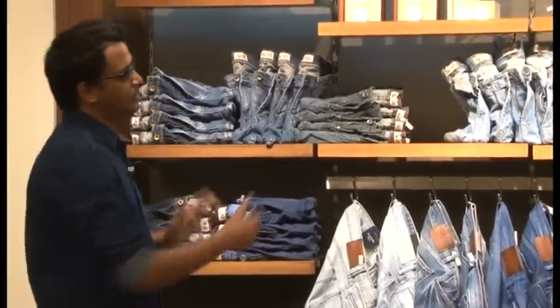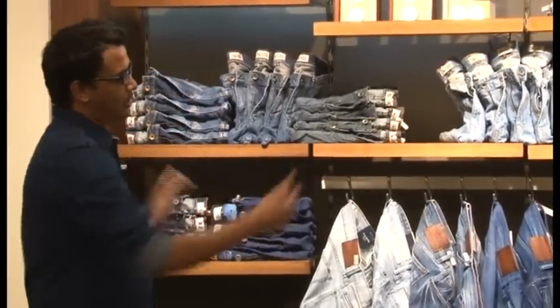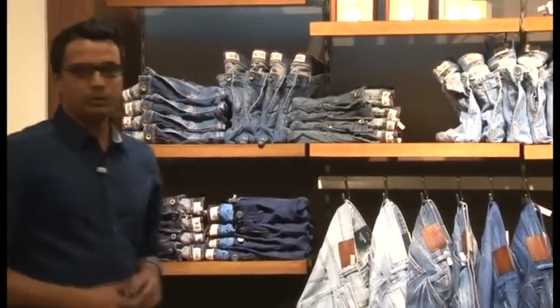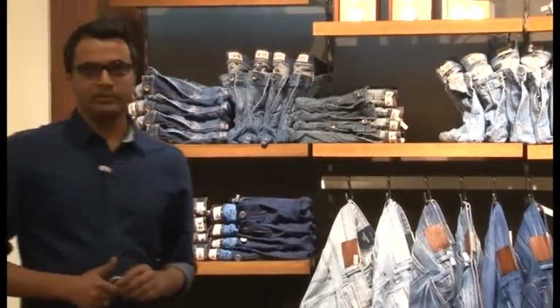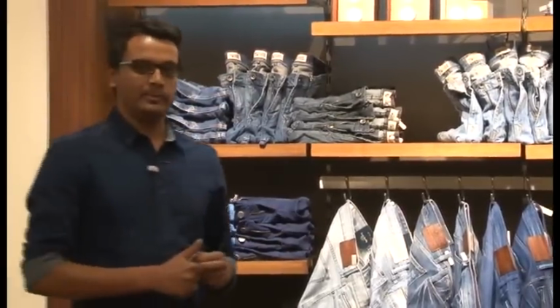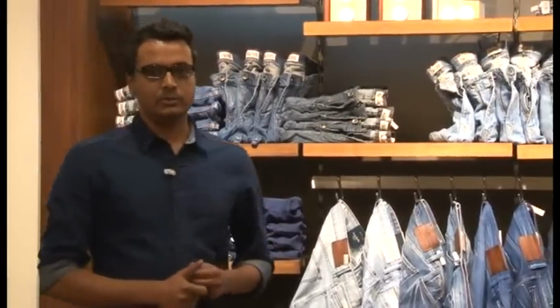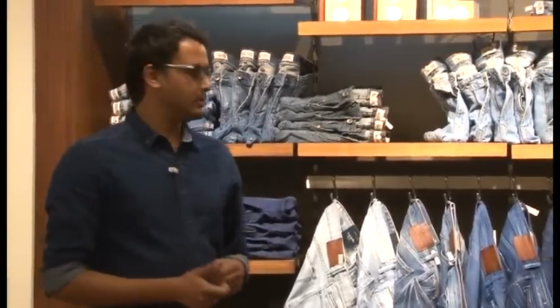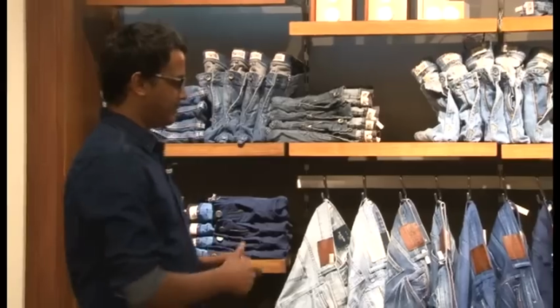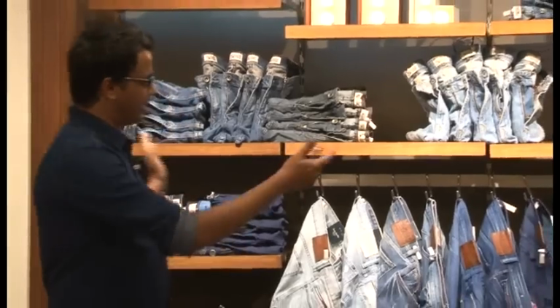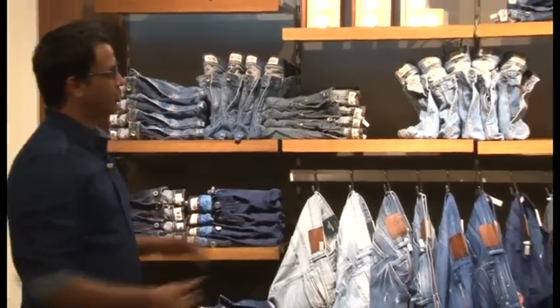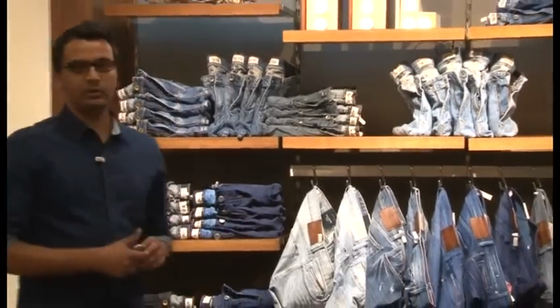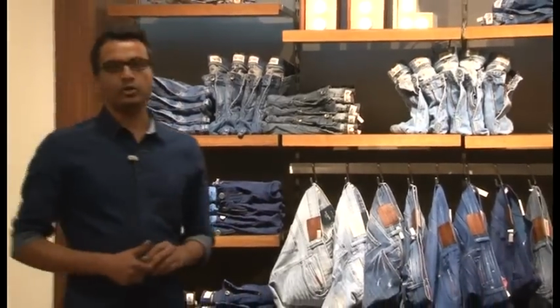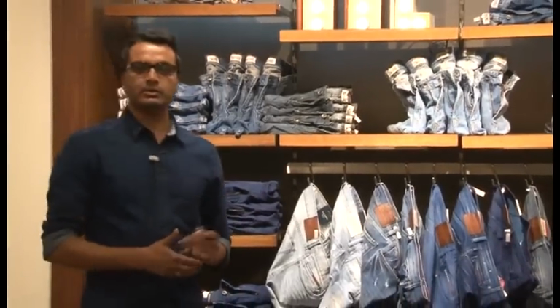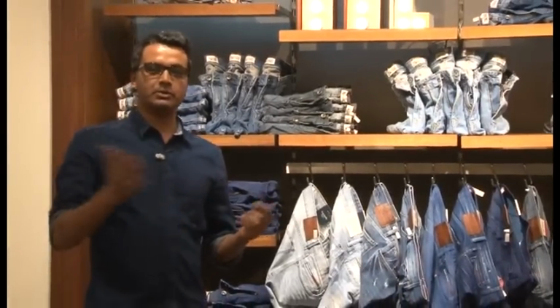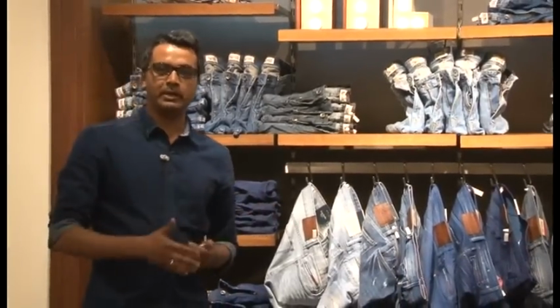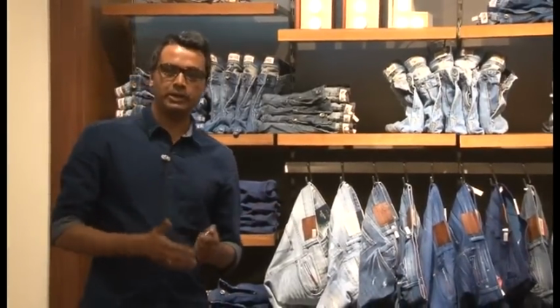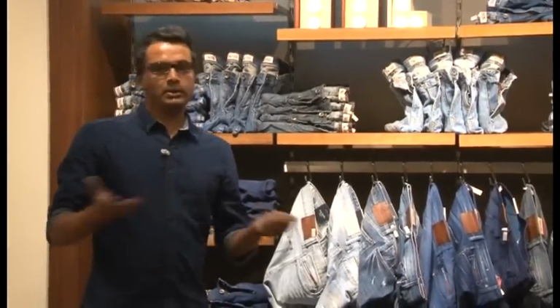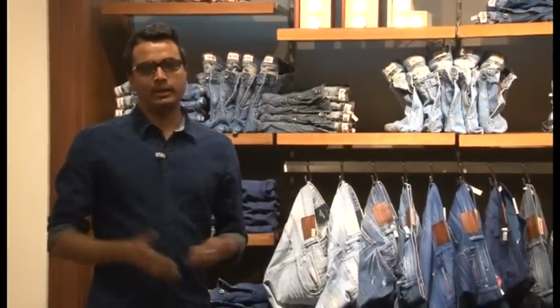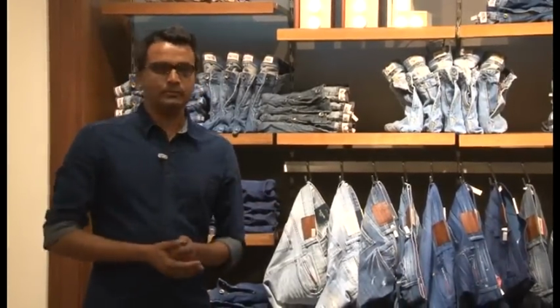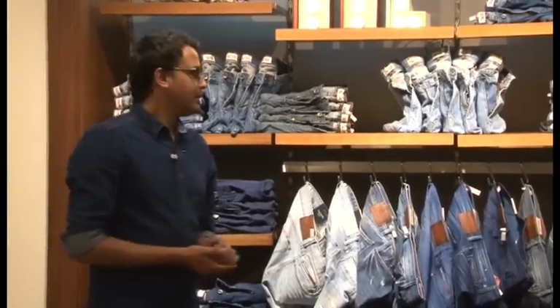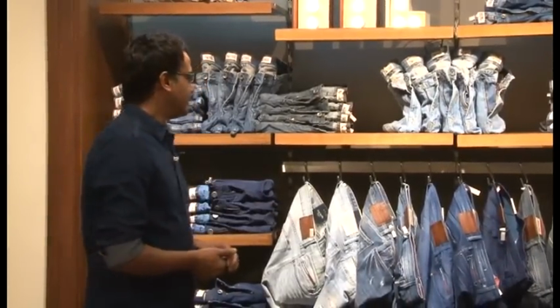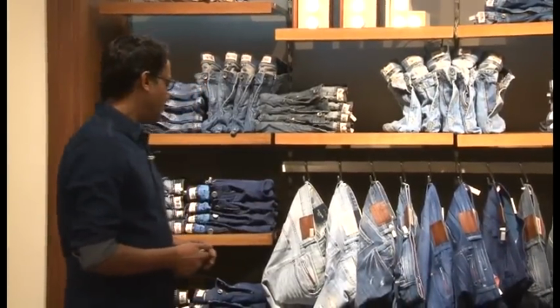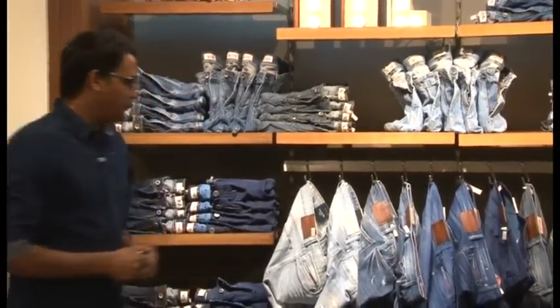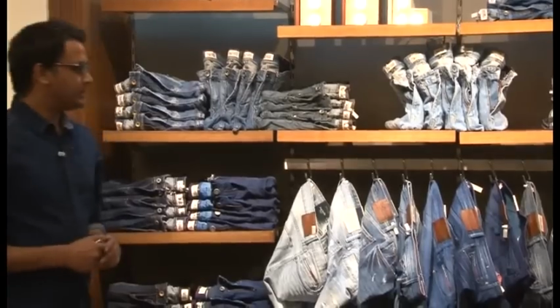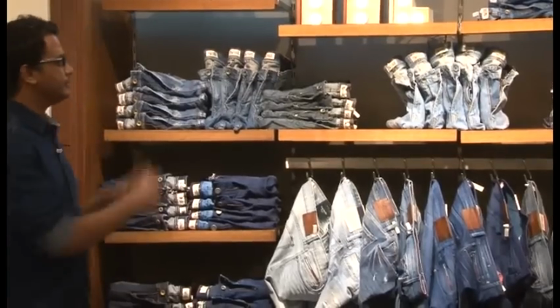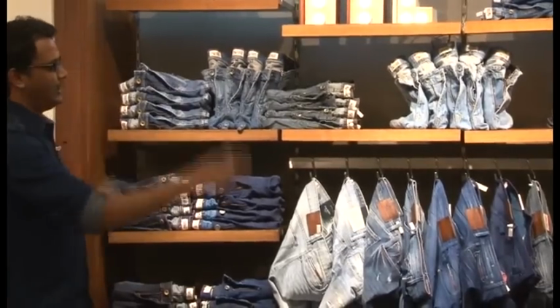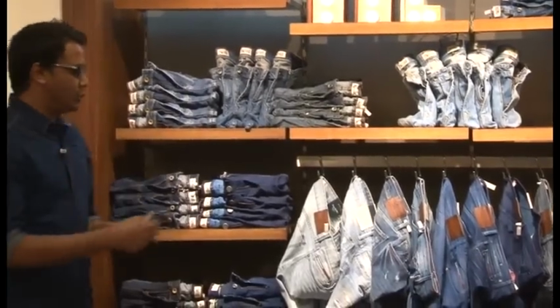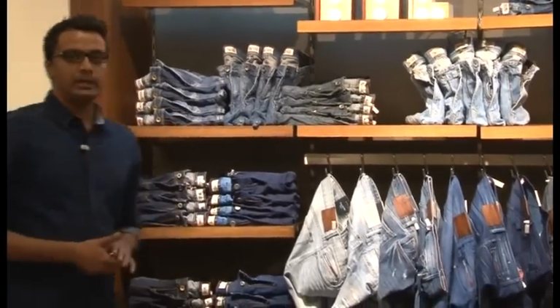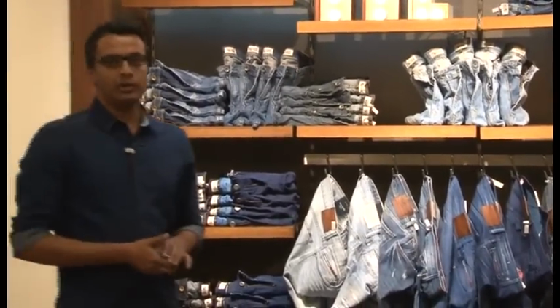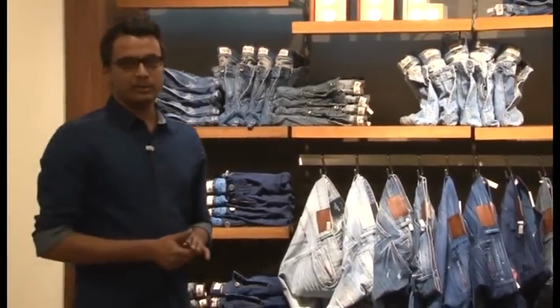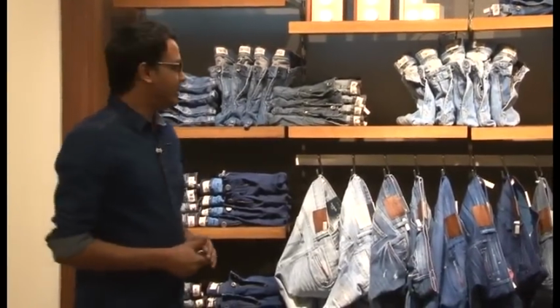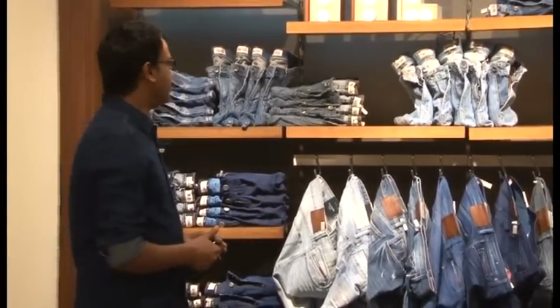Now wall width could be different based on the store. This one could accommodate around 20 options; some other stores might accommodate lesser. How we put together the denim wall is very important.